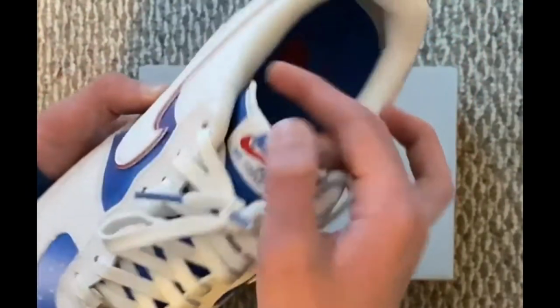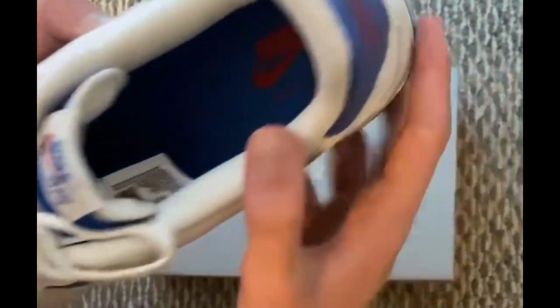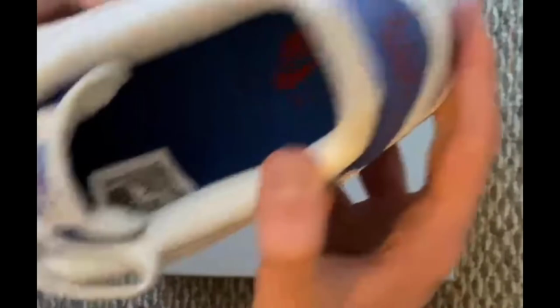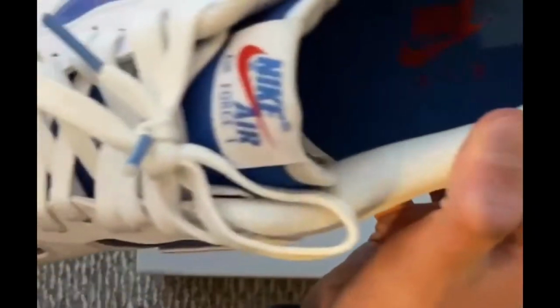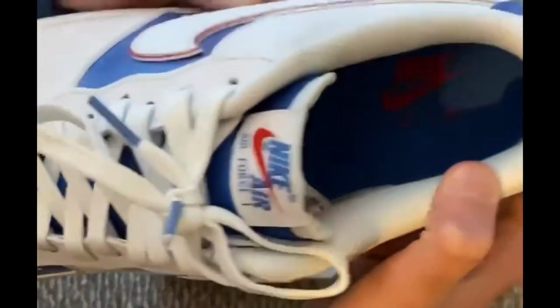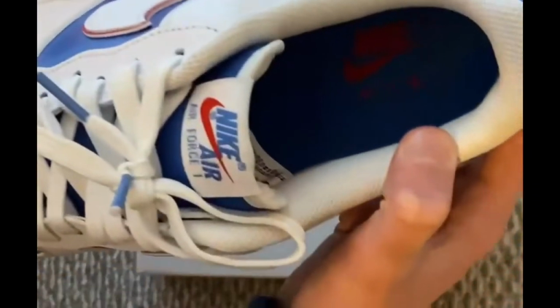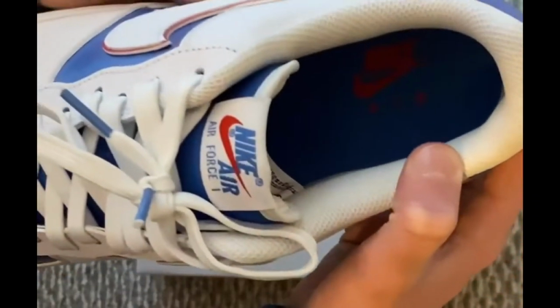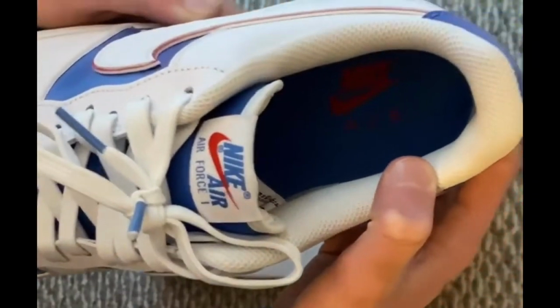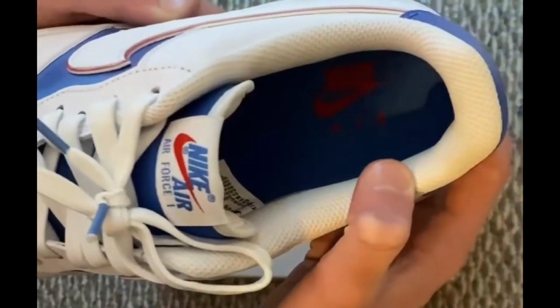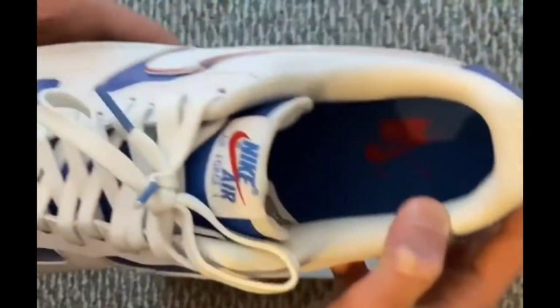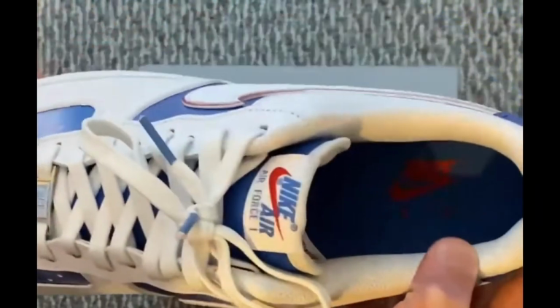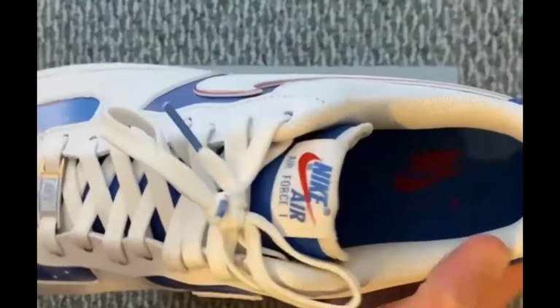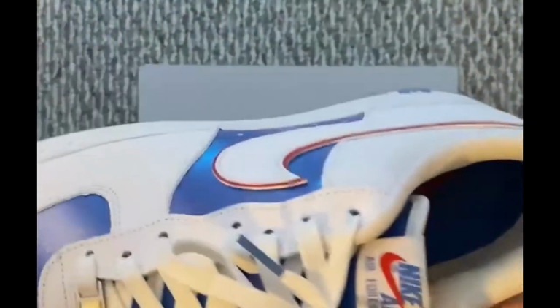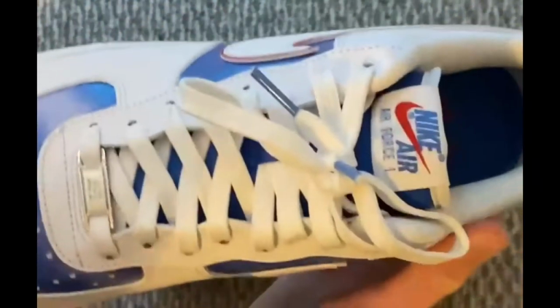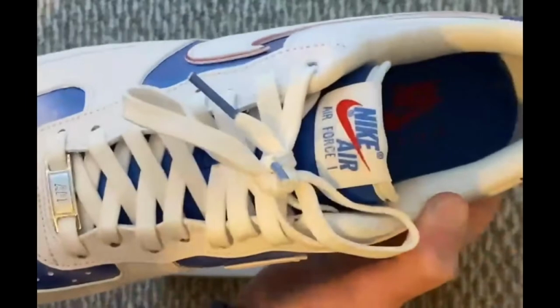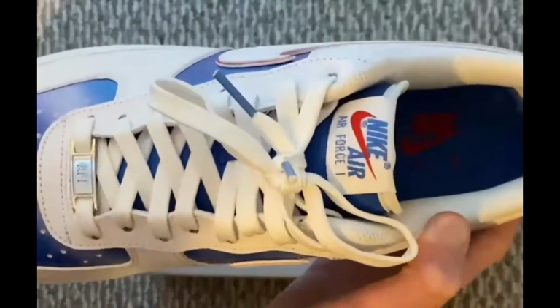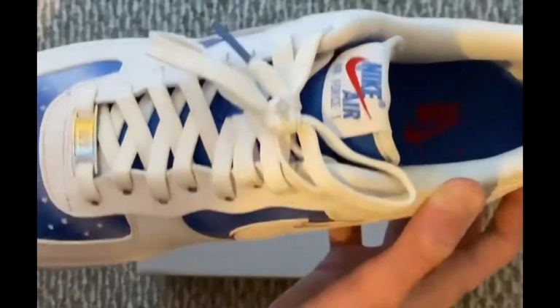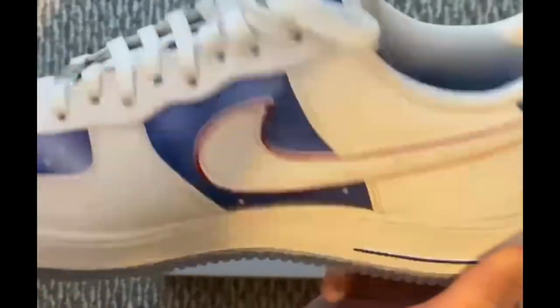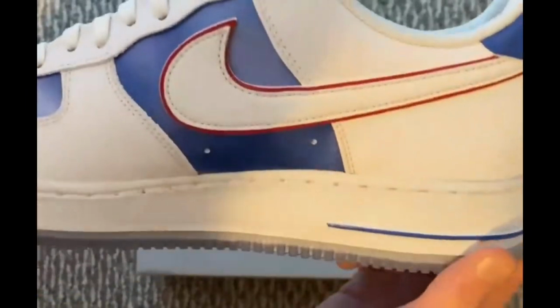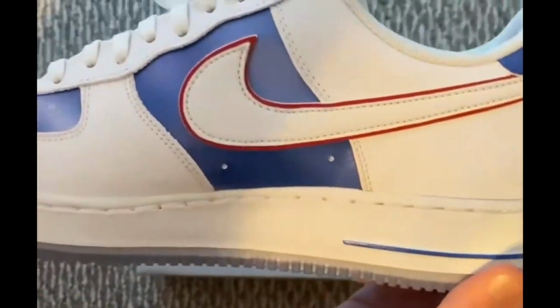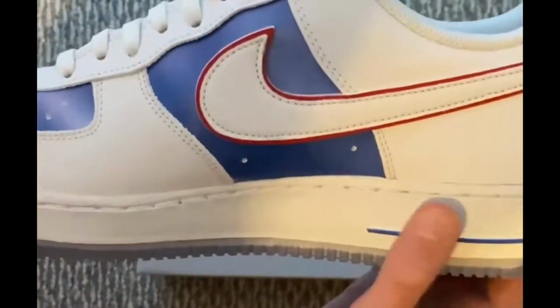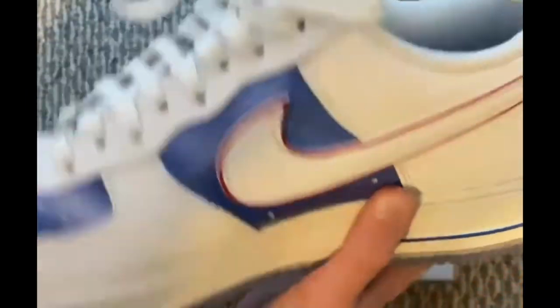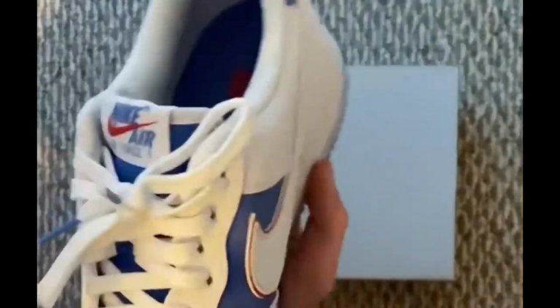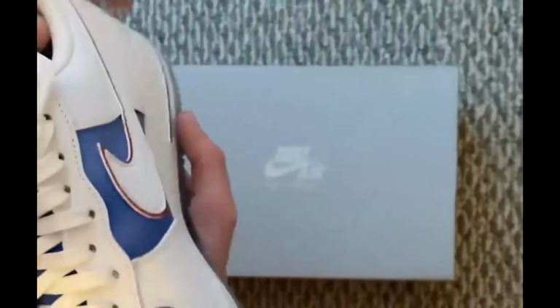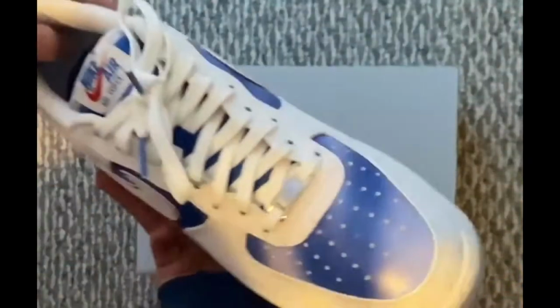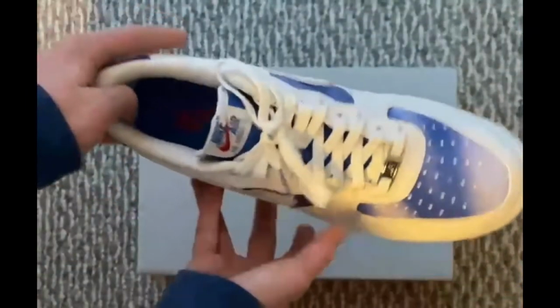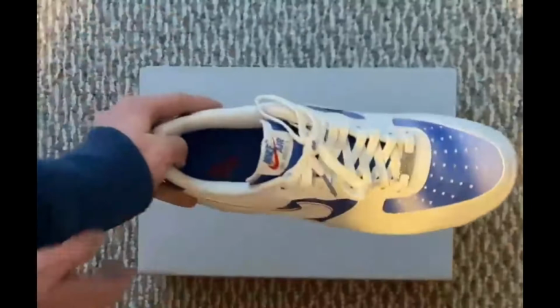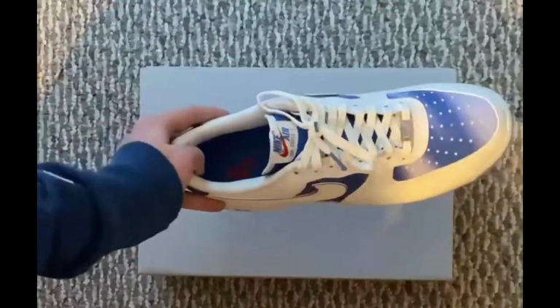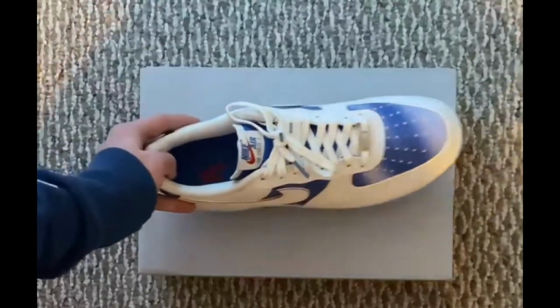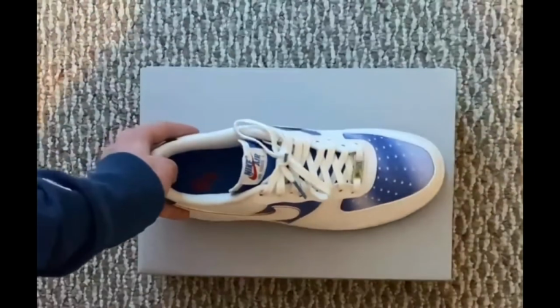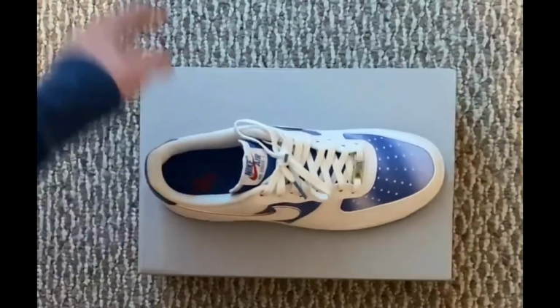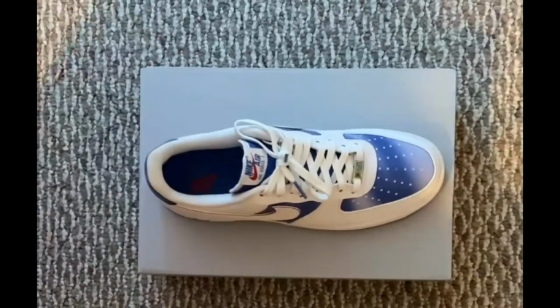Also, on the inside of the sneaker it says Nike Air — I don't know if you can see that, but it is there. And as I said earlier, the whole entire sneaker, which would be a different color on certain colorways, has a blue and white glare.